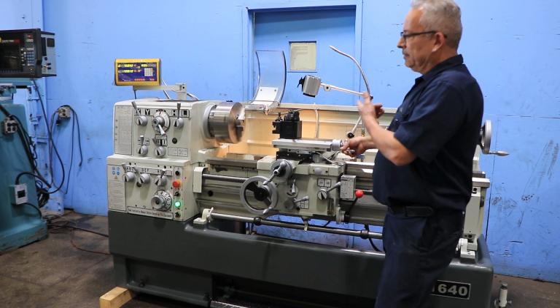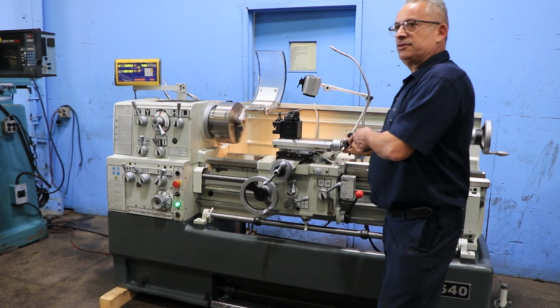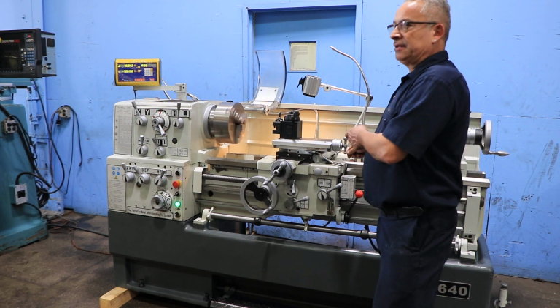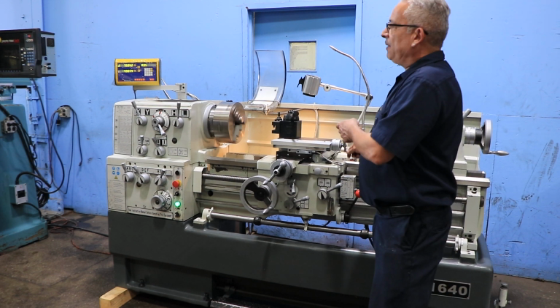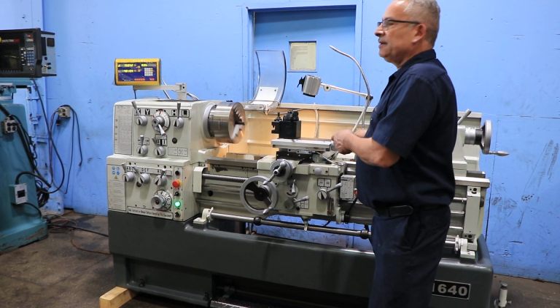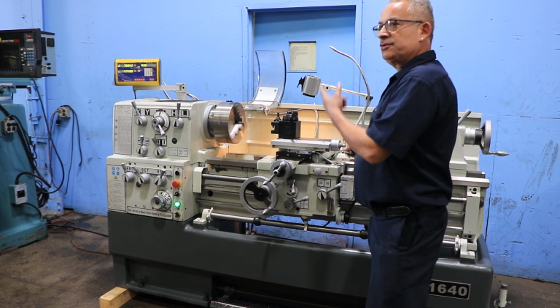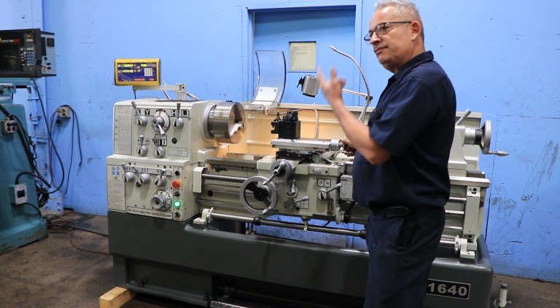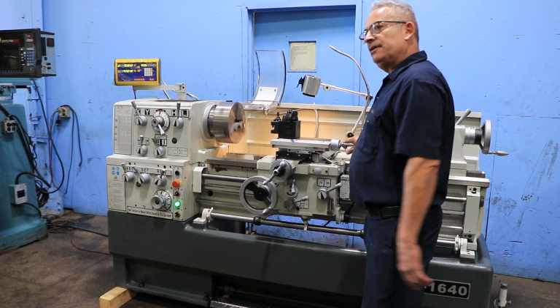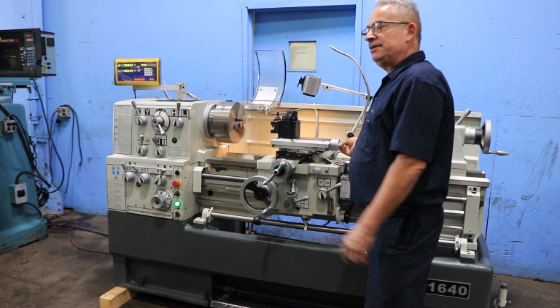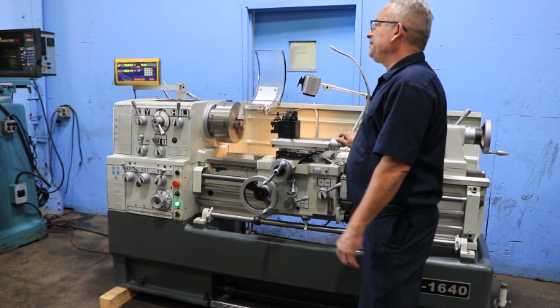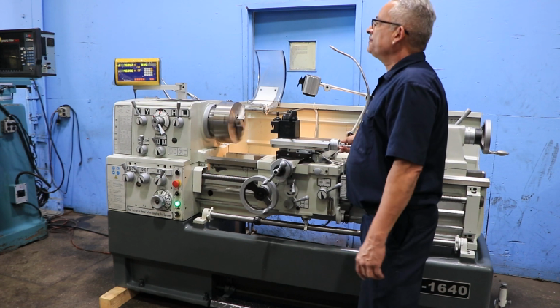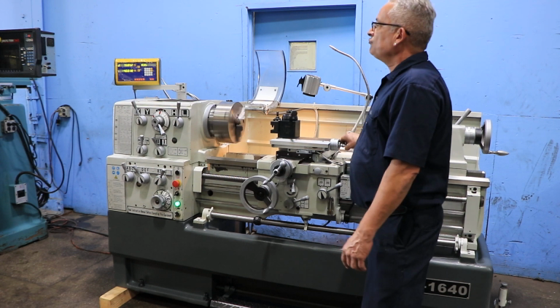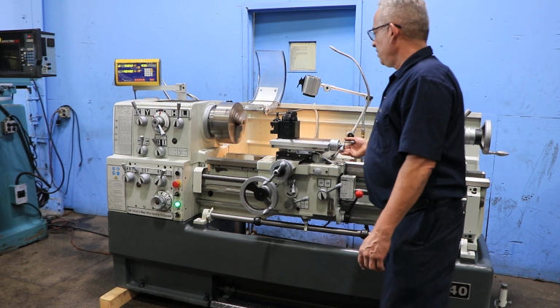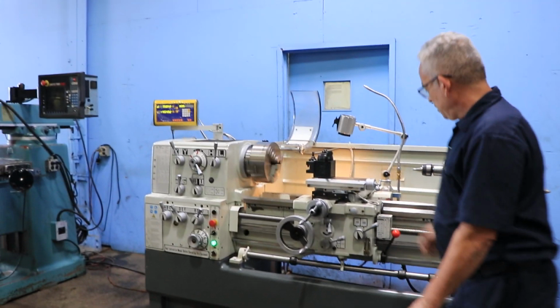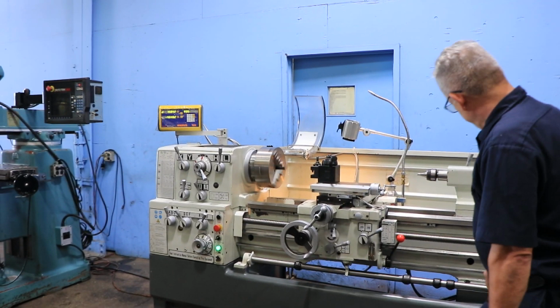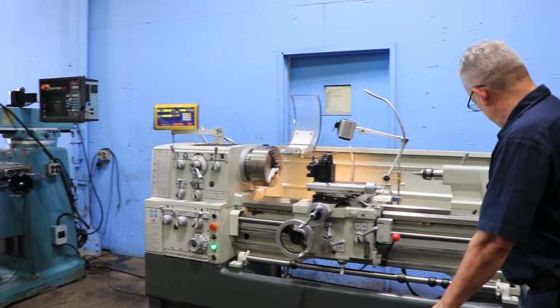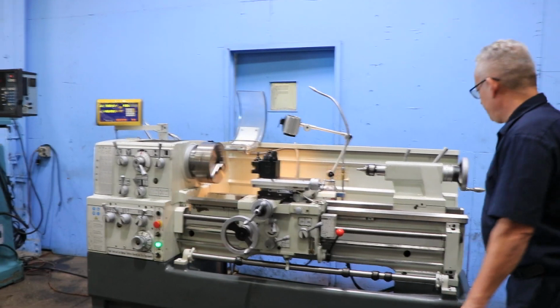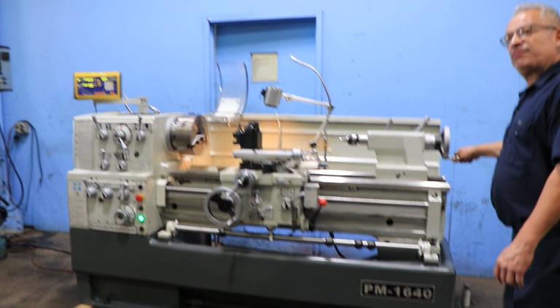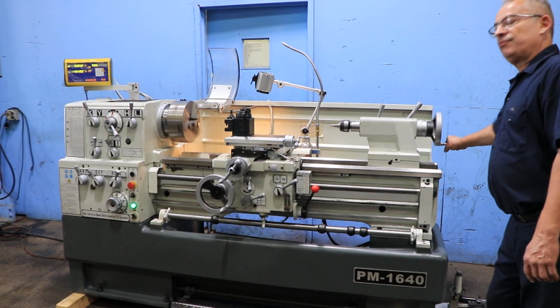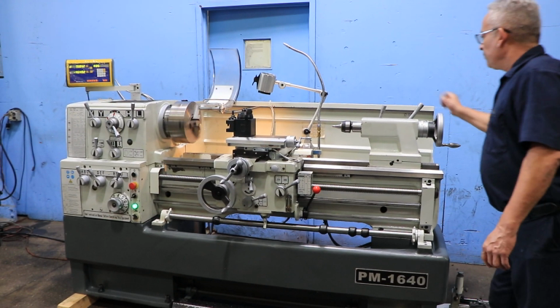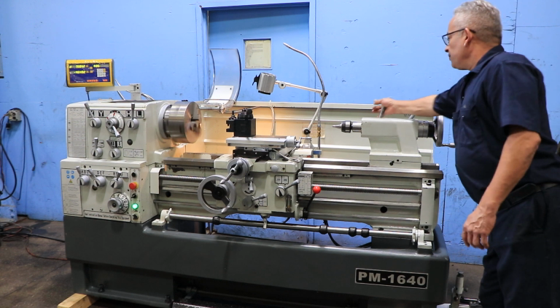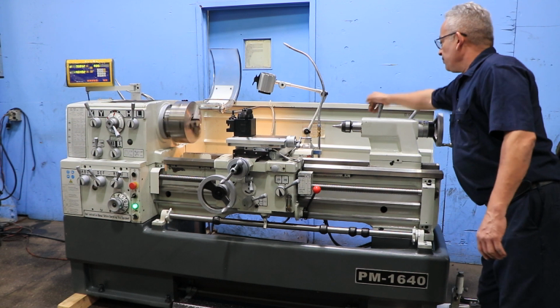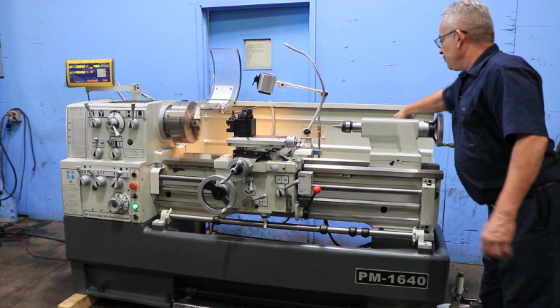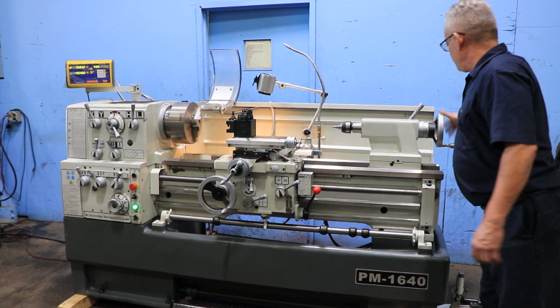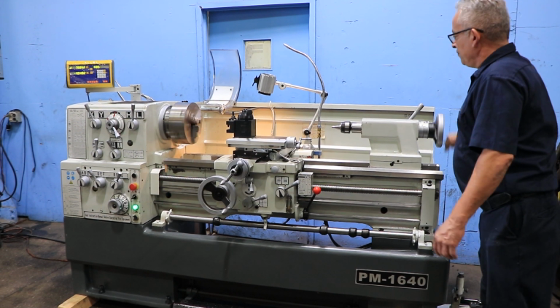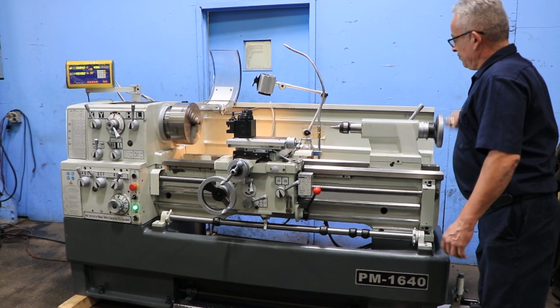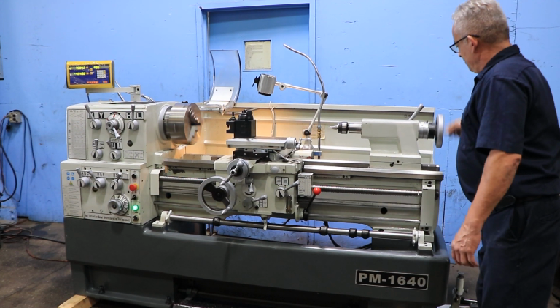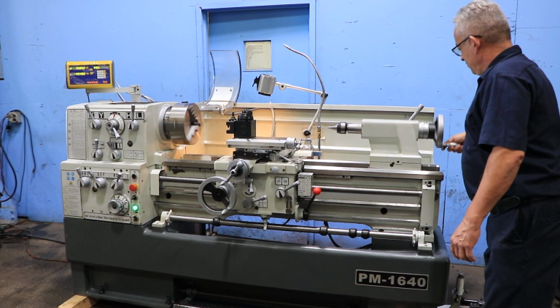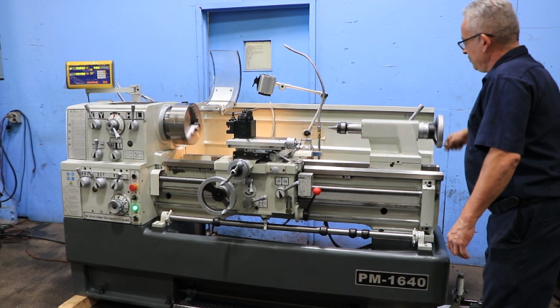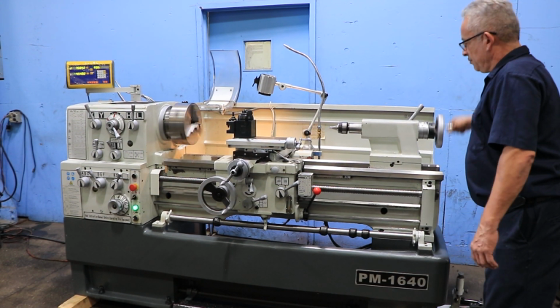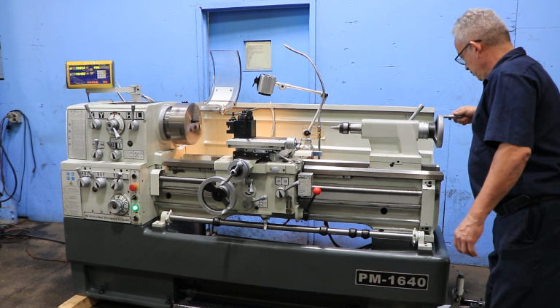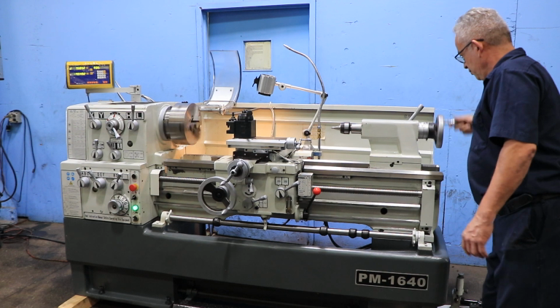That's the compound. When you move the compound, it also reads on the Z axis. The machine also has stops set up for feed. That's your tailstock — number 4 Morse taper with 5 inches of travel.